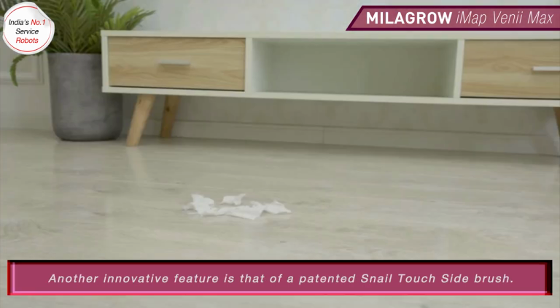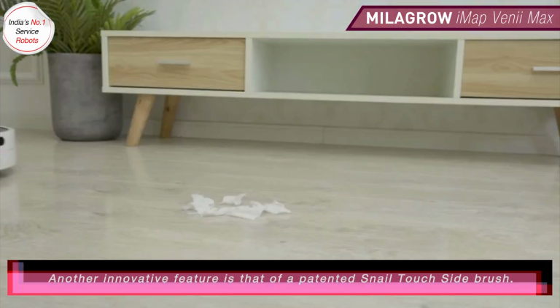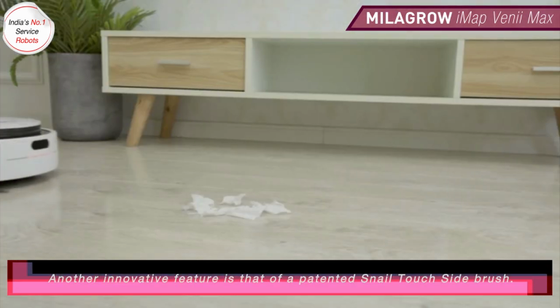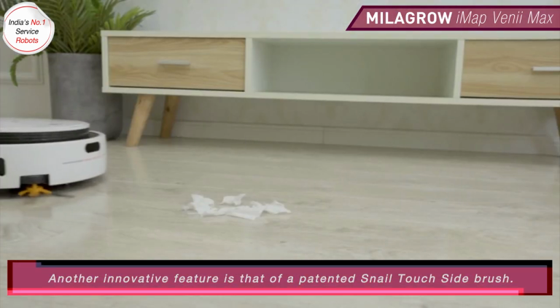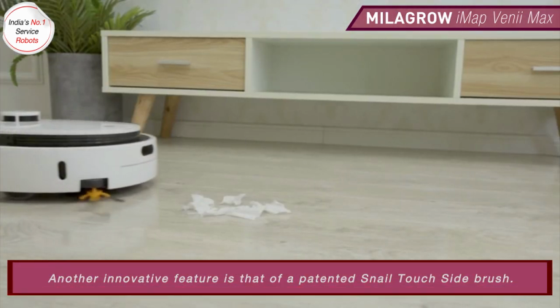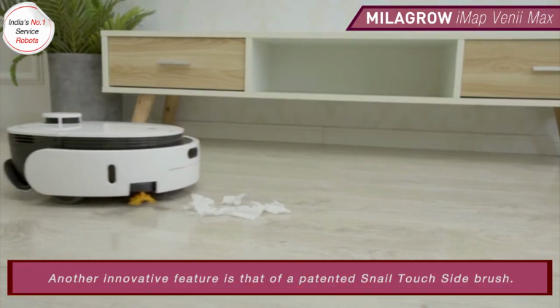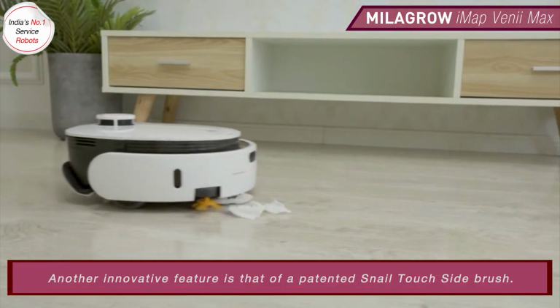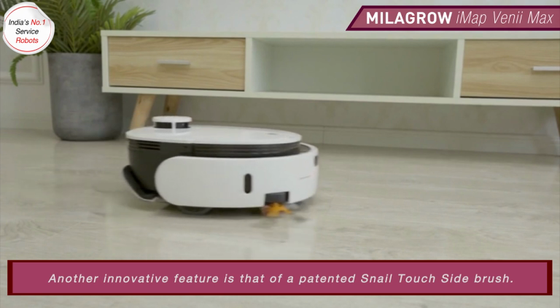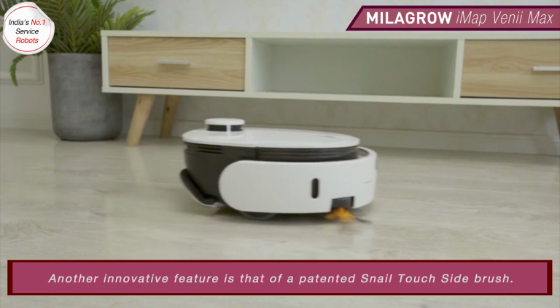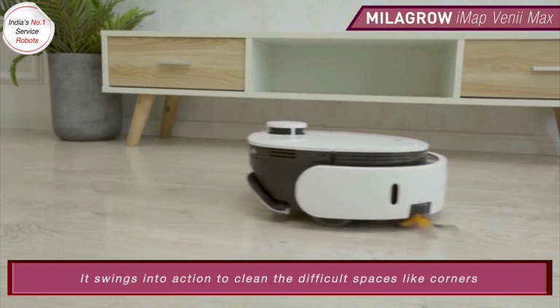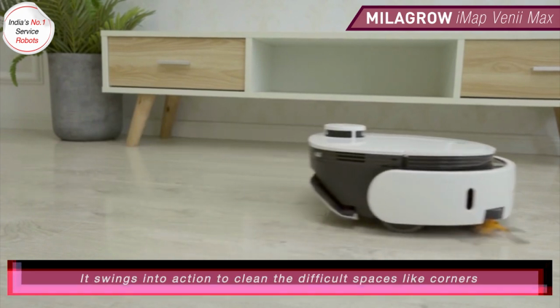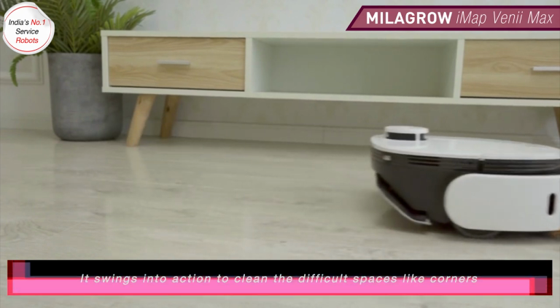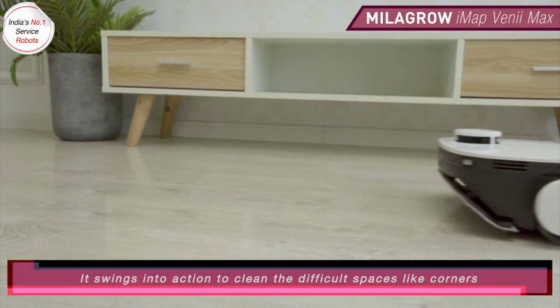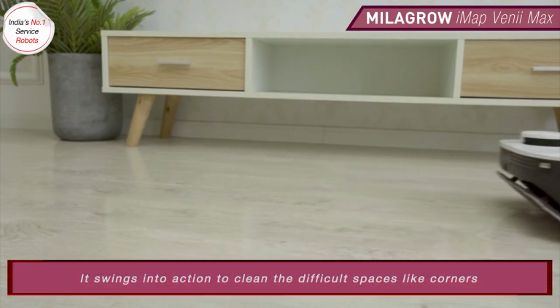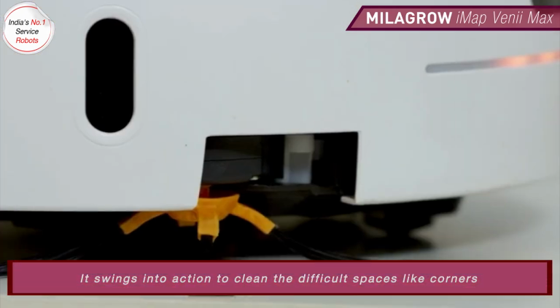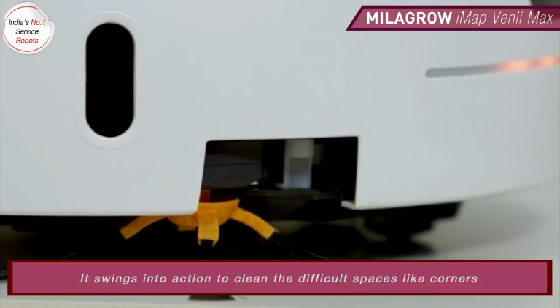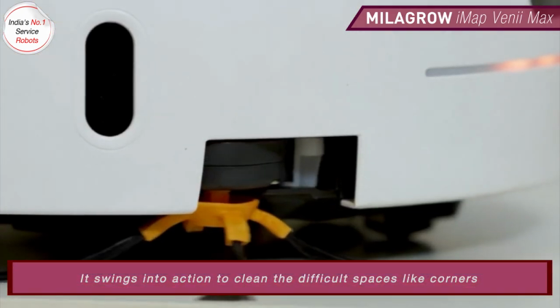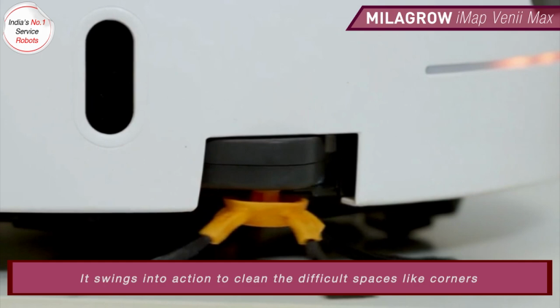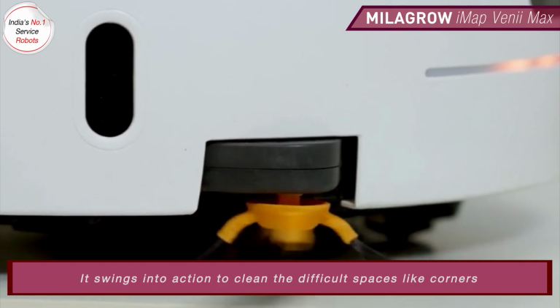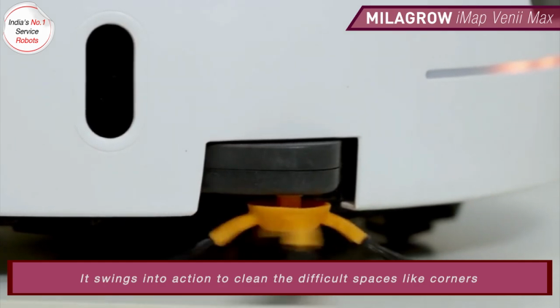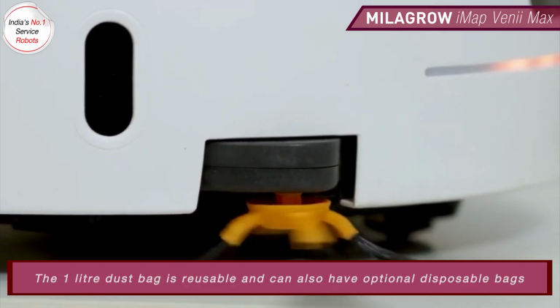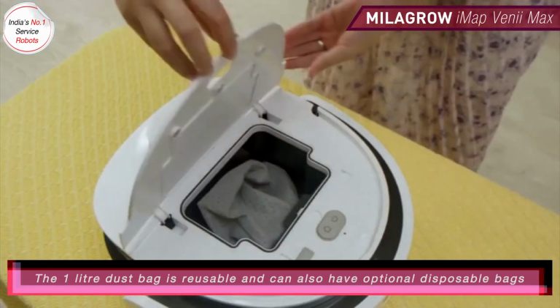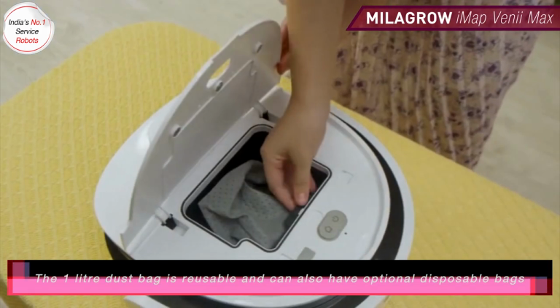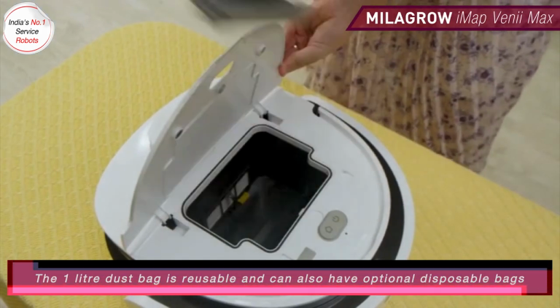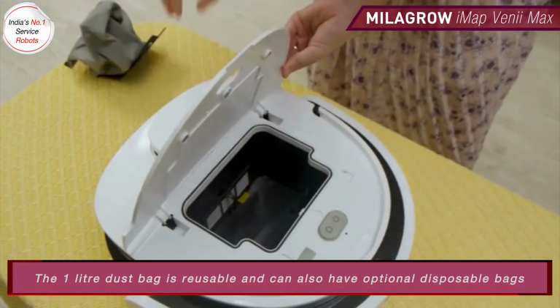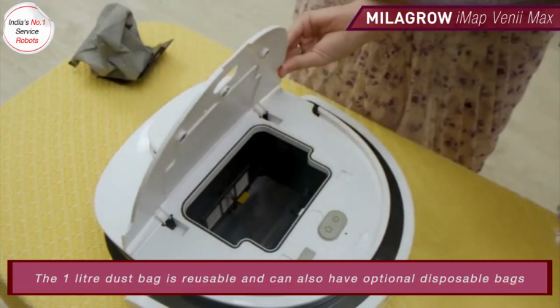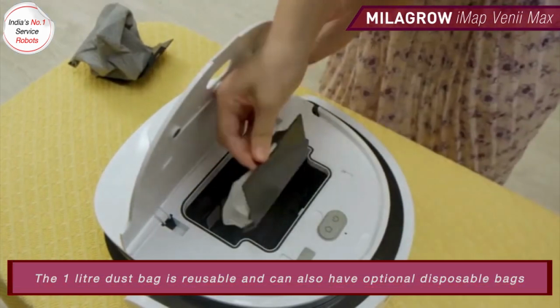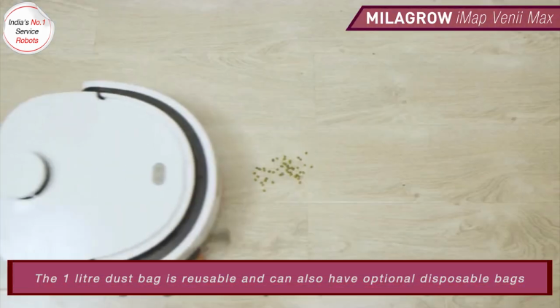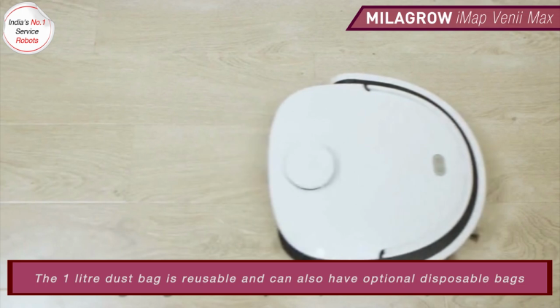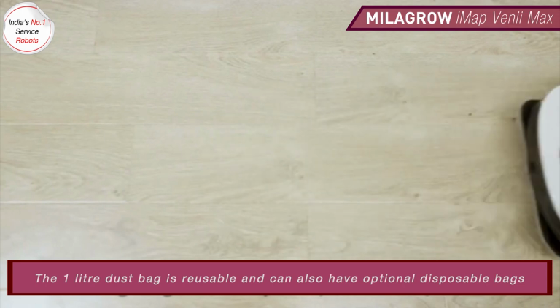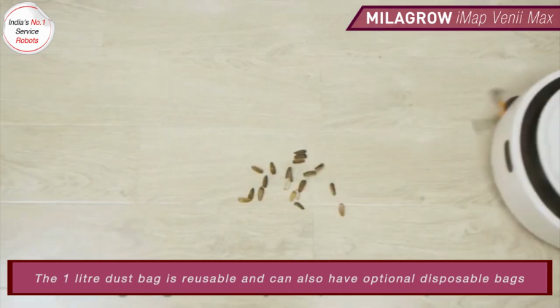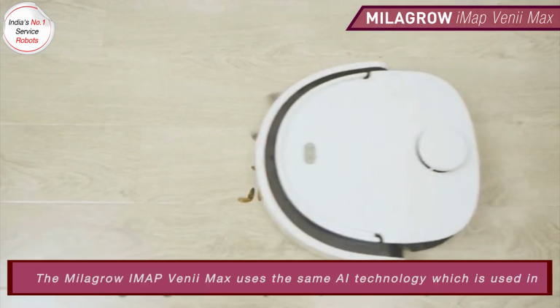Another innovative feature is the patented snail-touch side brush. It swings into action to clean difficult spaces like corners. The 1-liter dust bag is reusable and can also accommodate optional disposable bags.